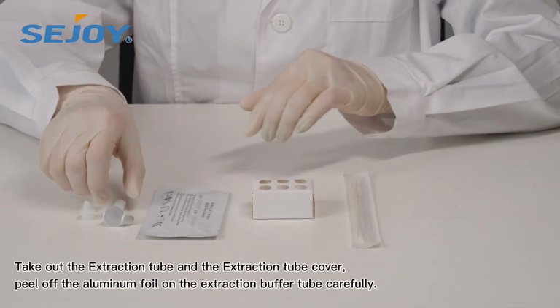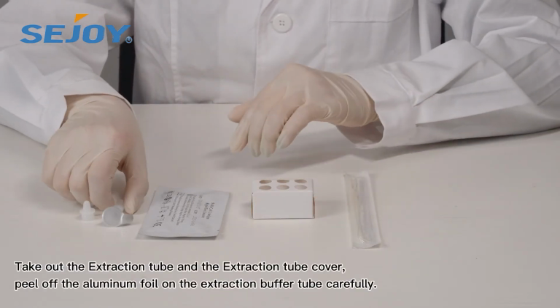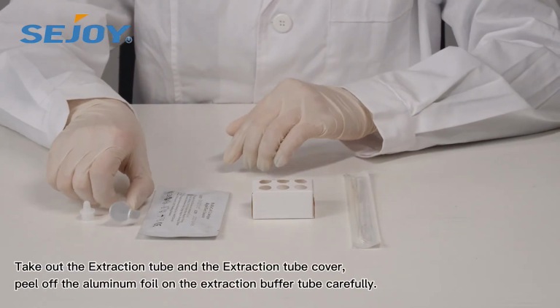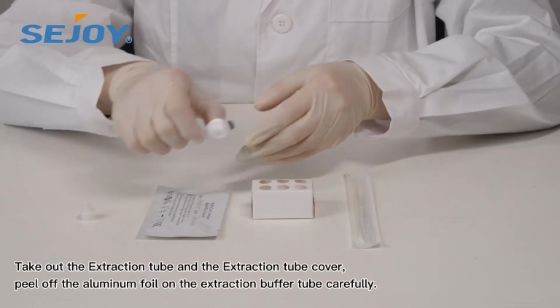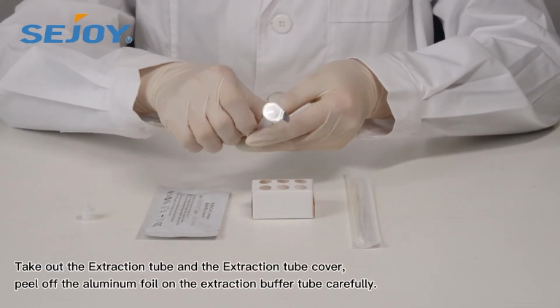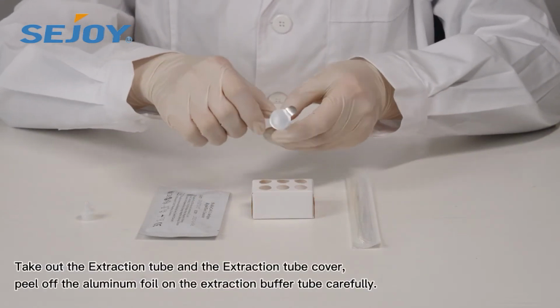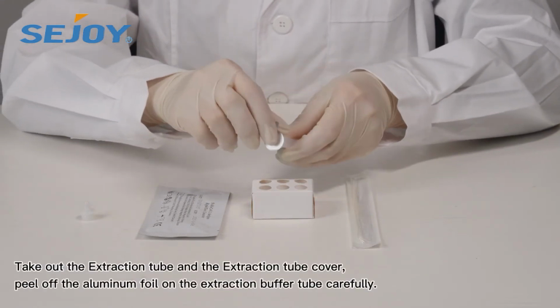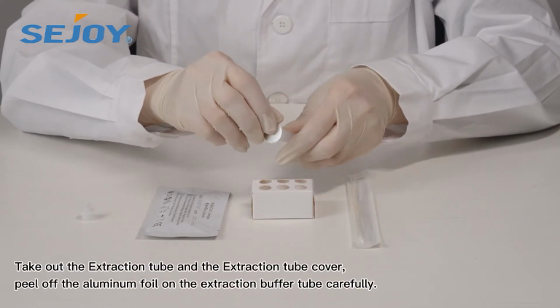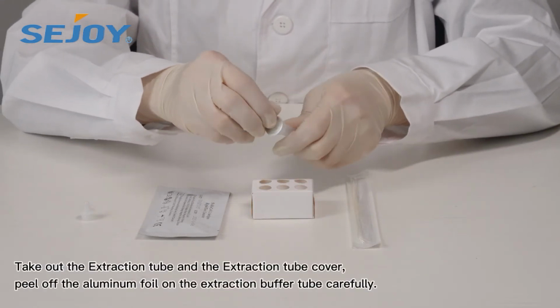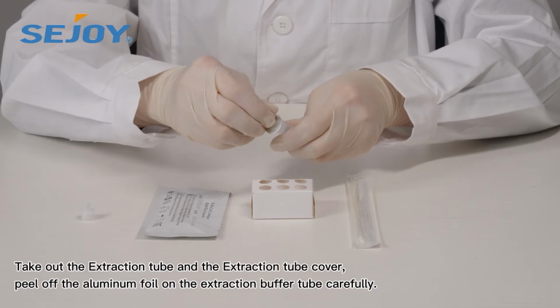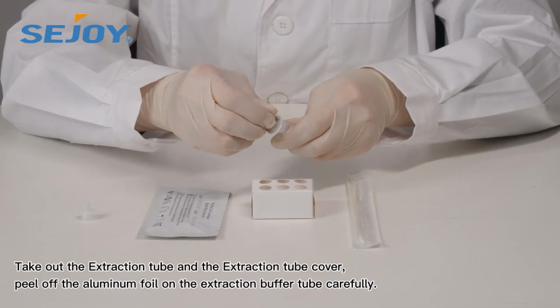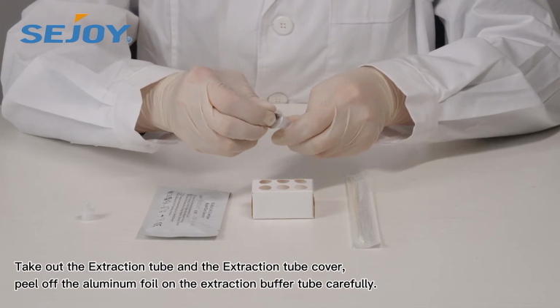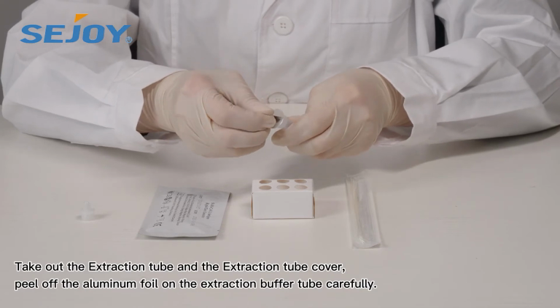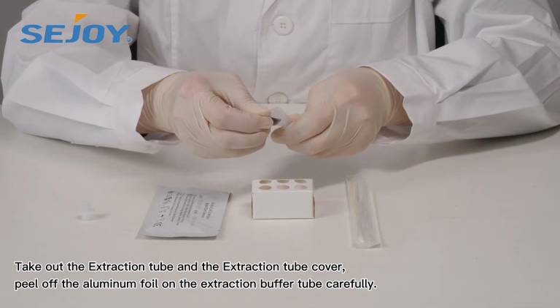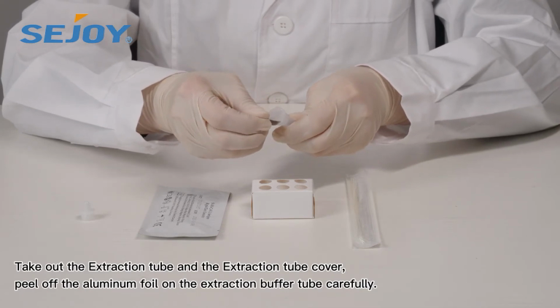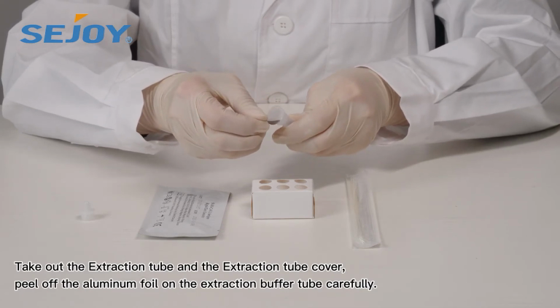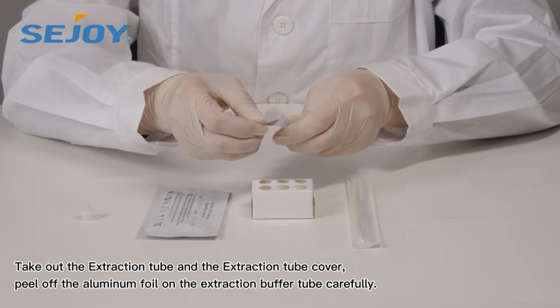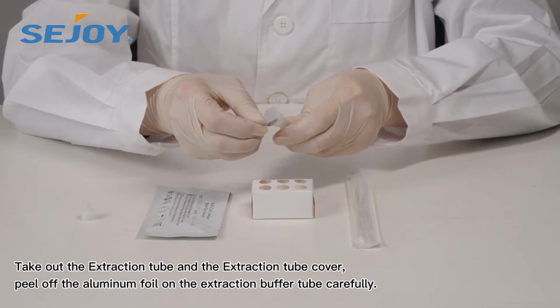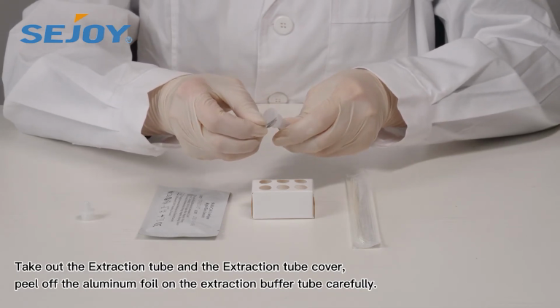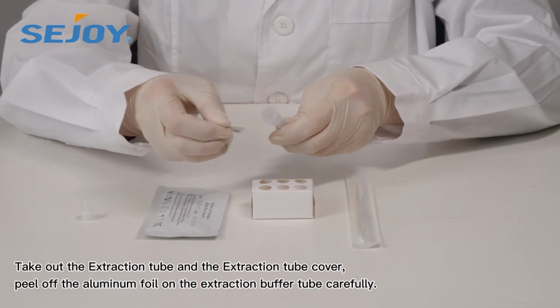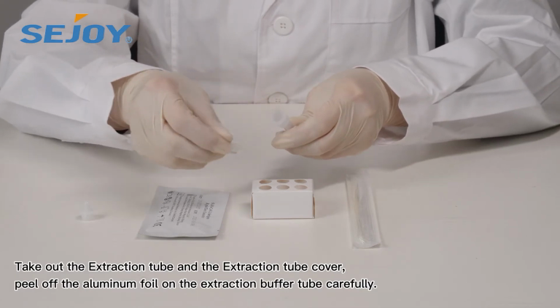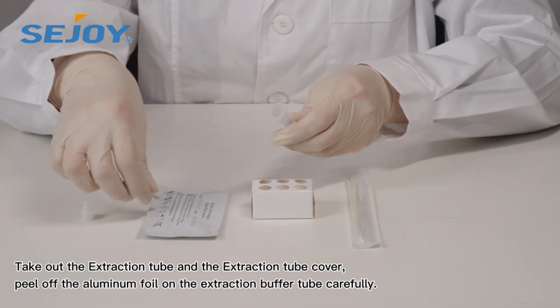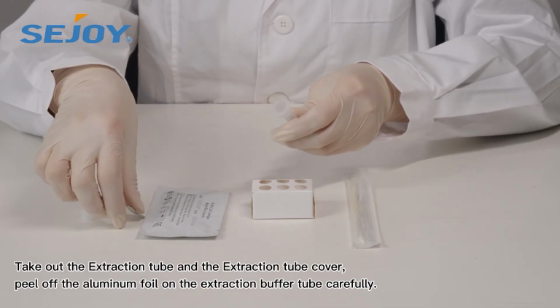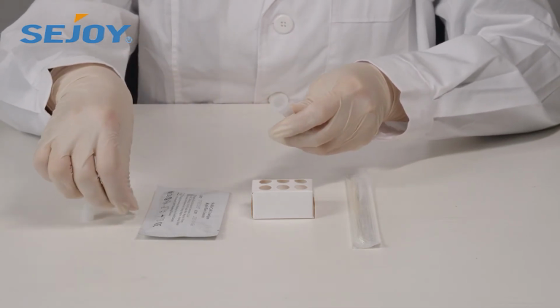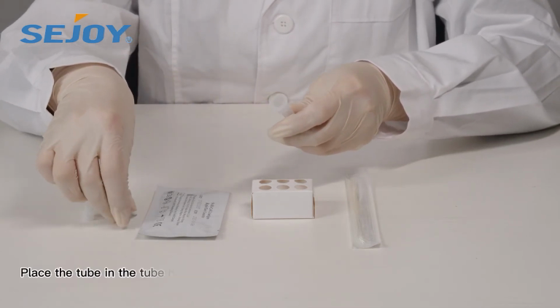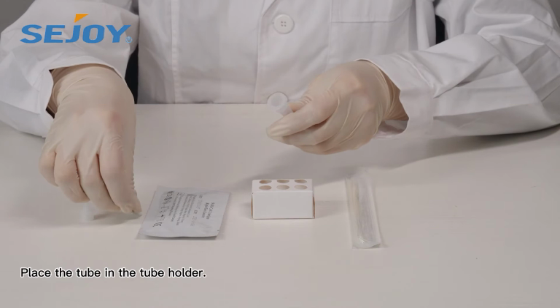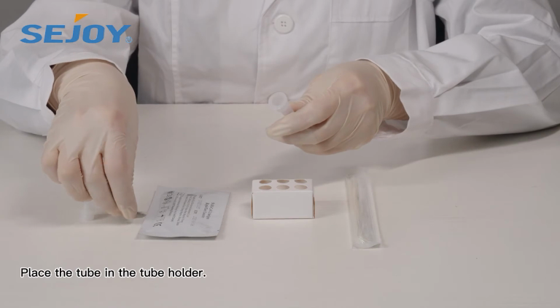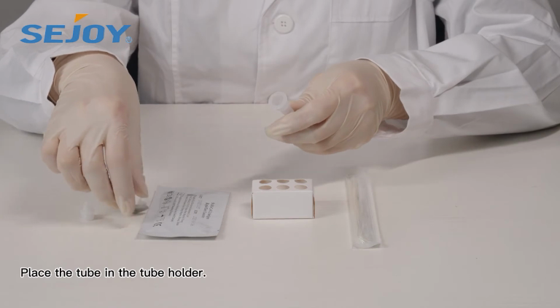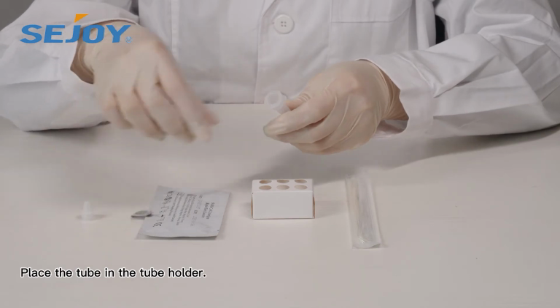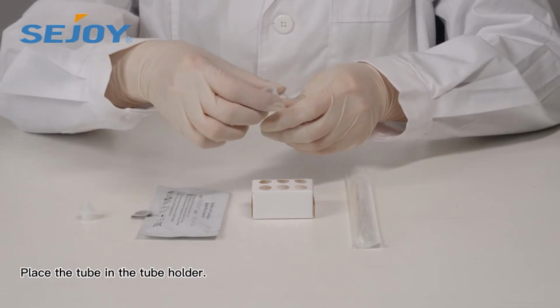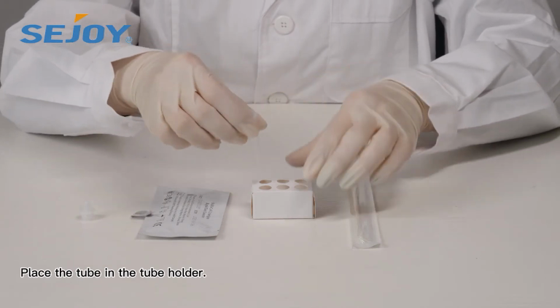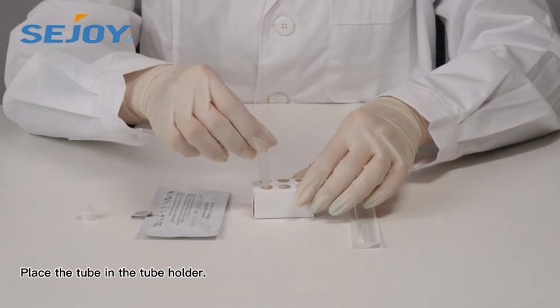Take out the extraction tube and extraction tube cover. Peel off the aluminum foil on the extraction buffer tube carefully. Place the tube in the tube holder.